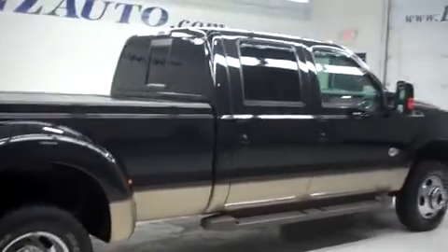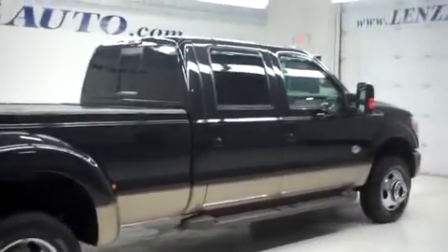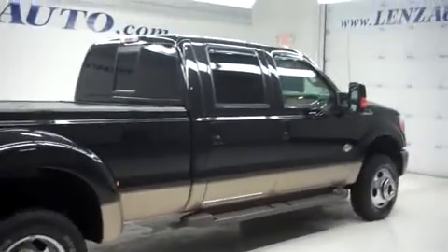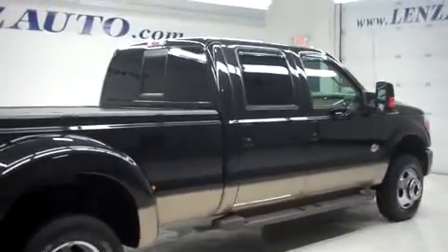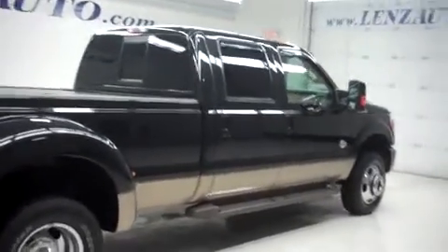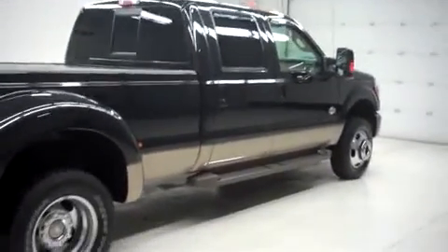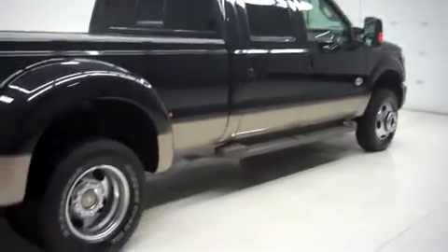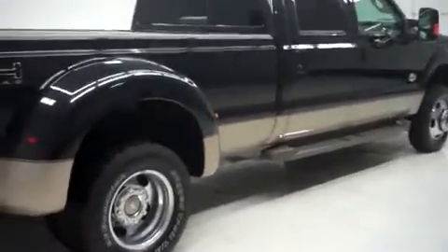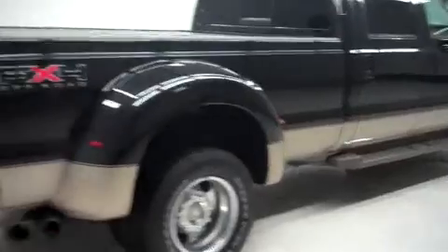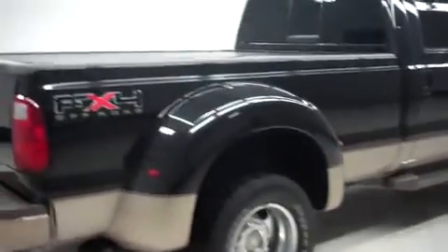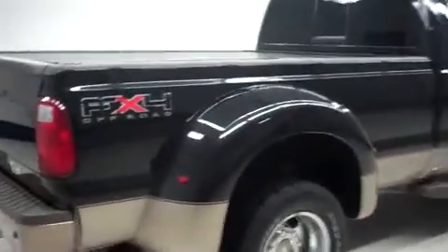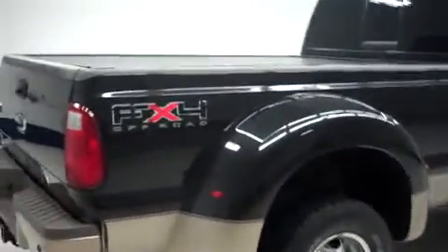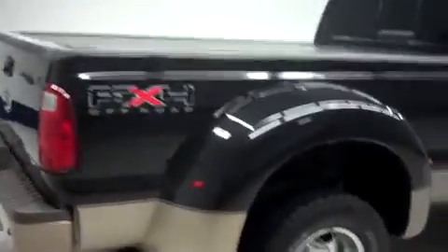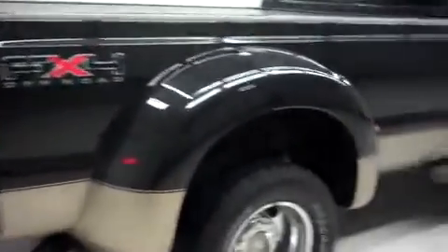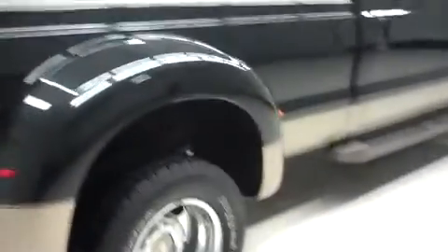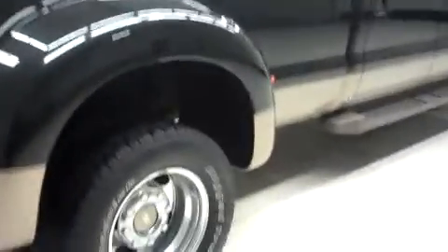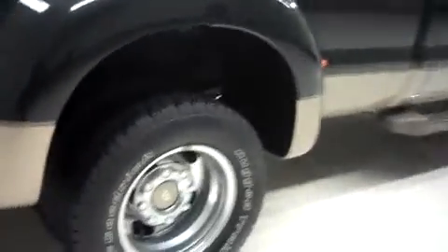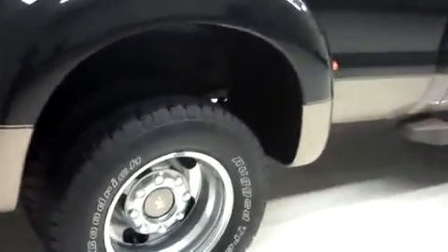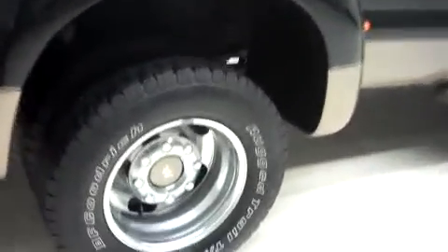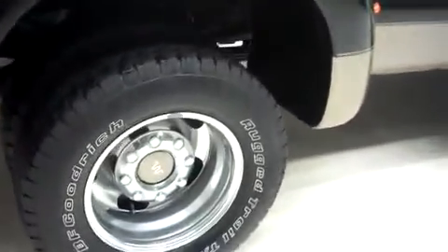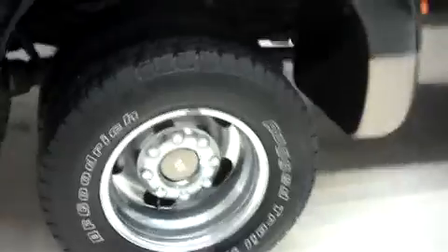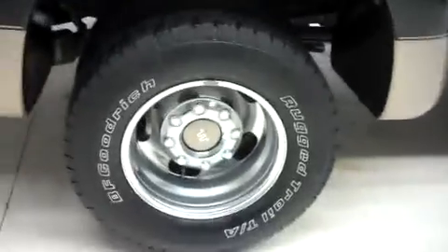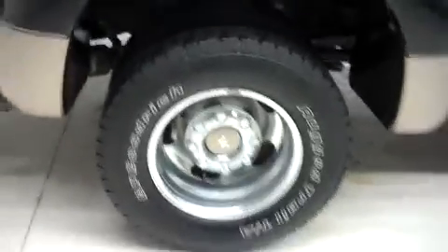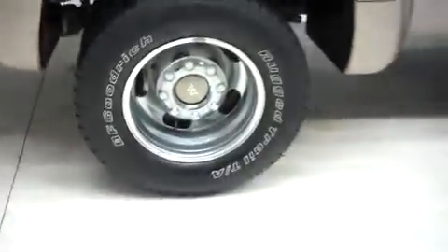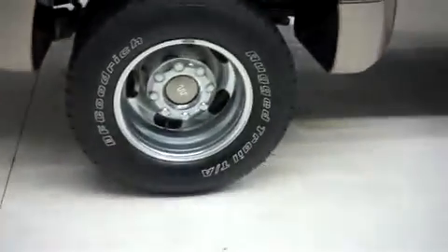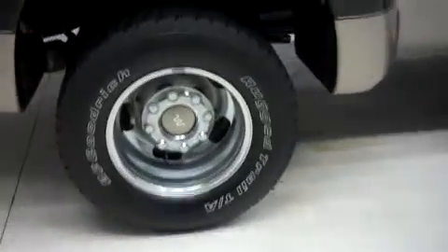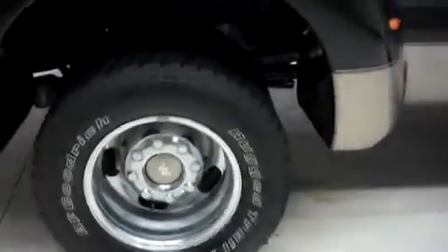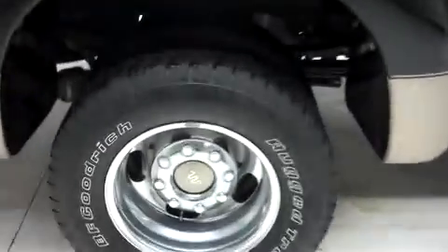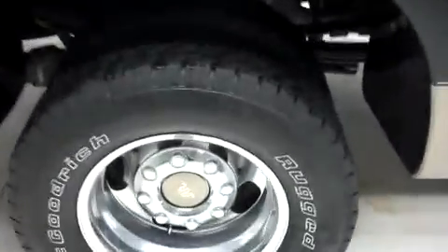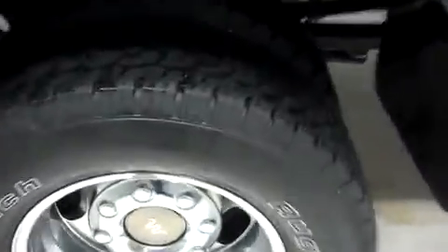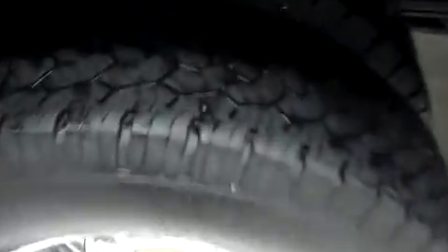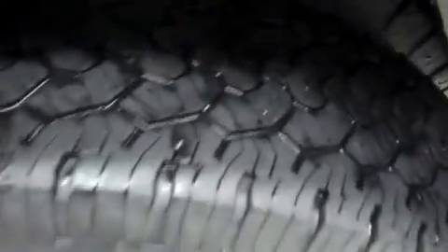As you walk around, you'll notice the paint is very reflective and almost mirror-like, with FX4 badging. This vehicle has factory alloy rims with BF Goodrich Rugged Trail T/A tires with like-new tread.